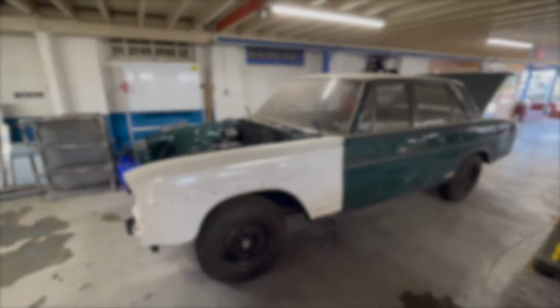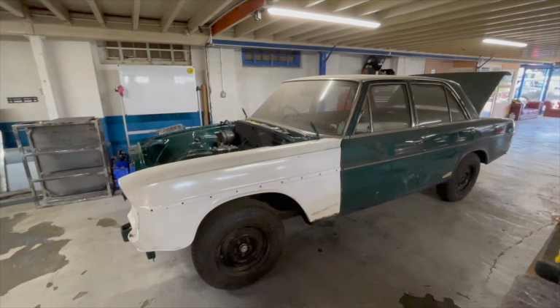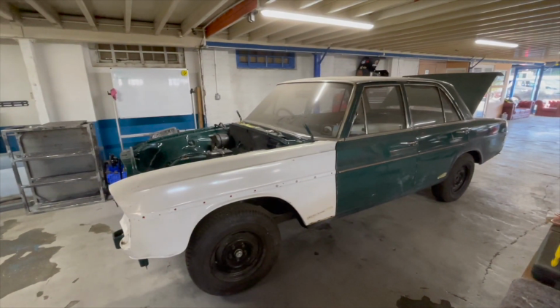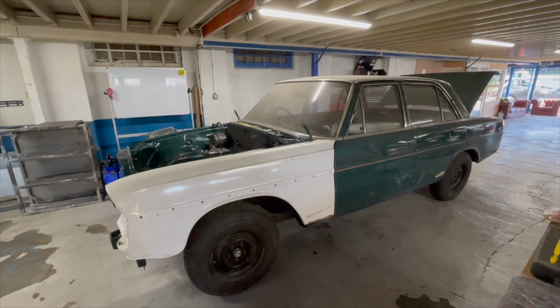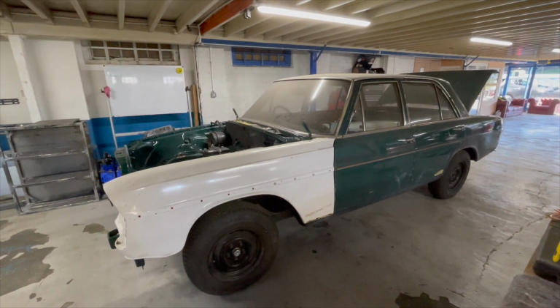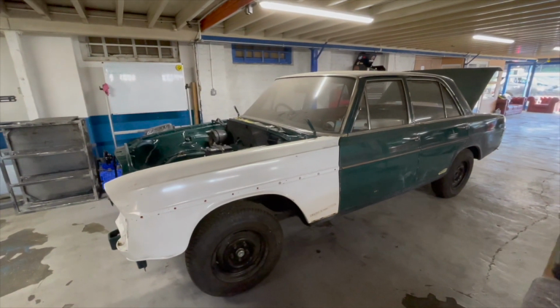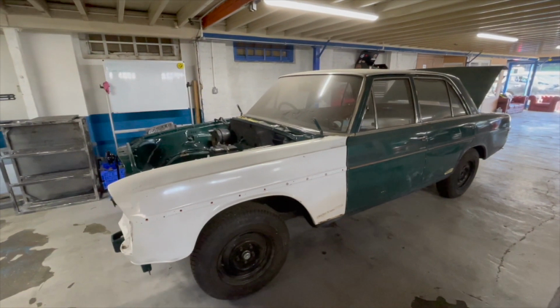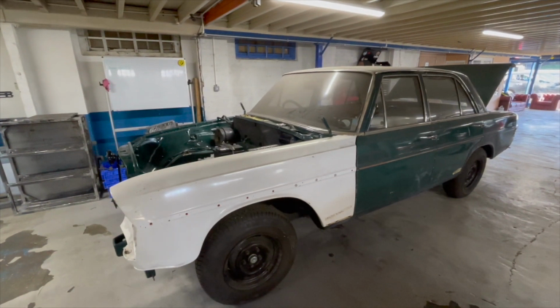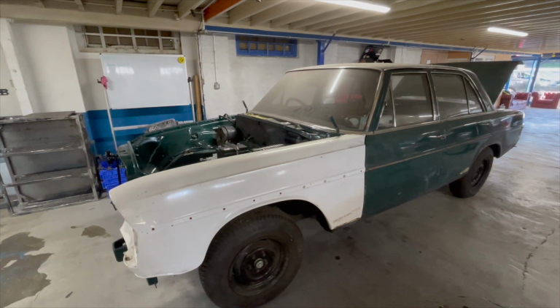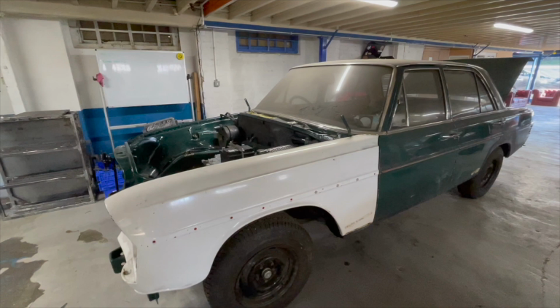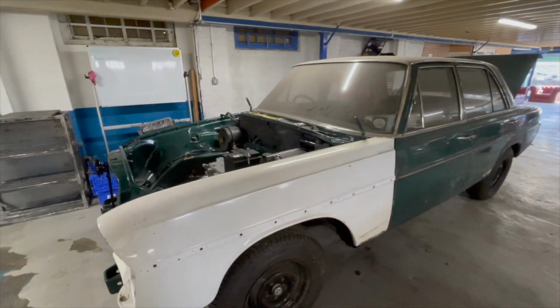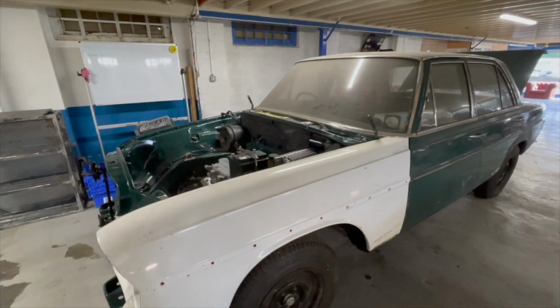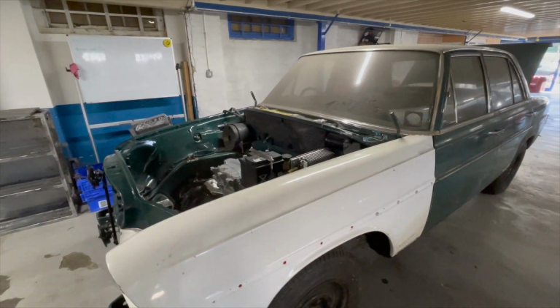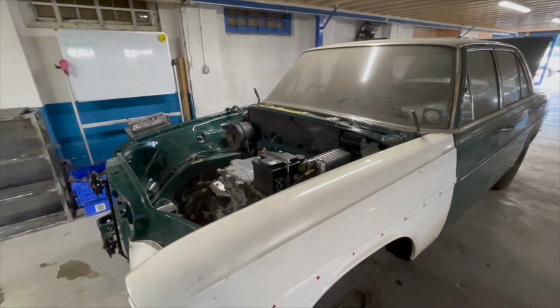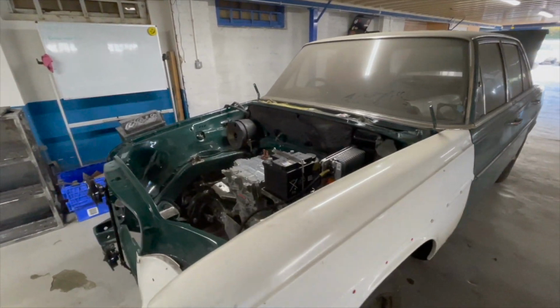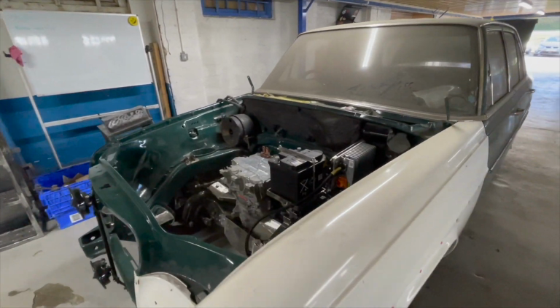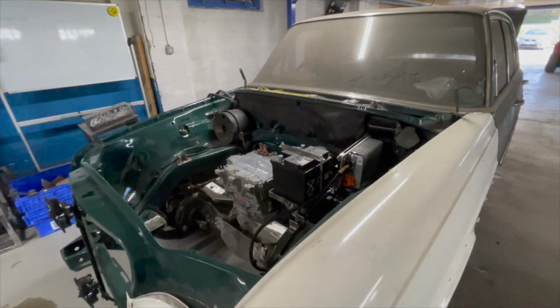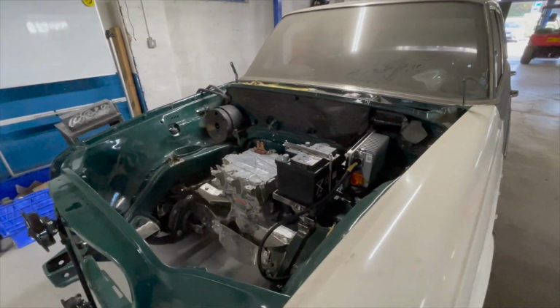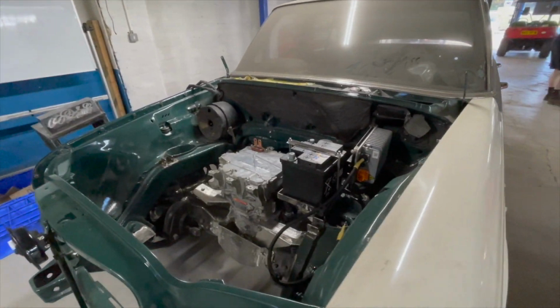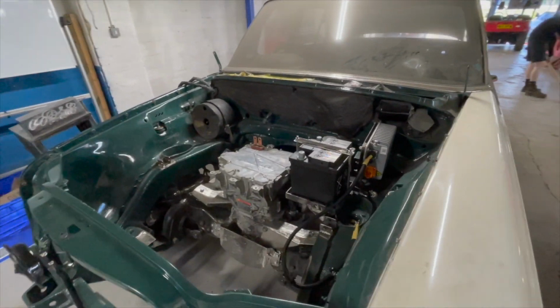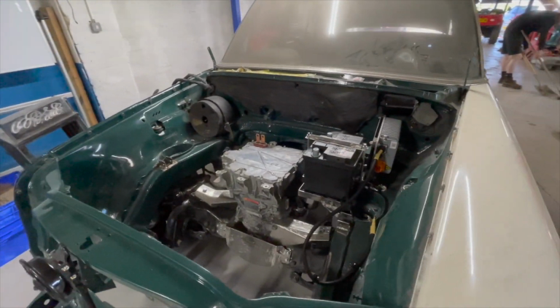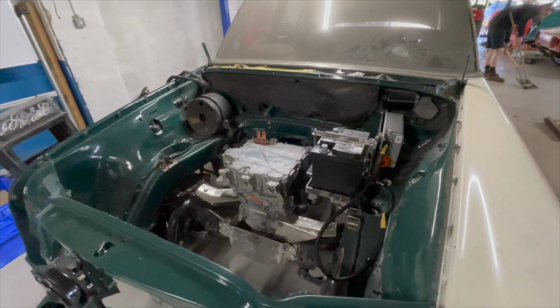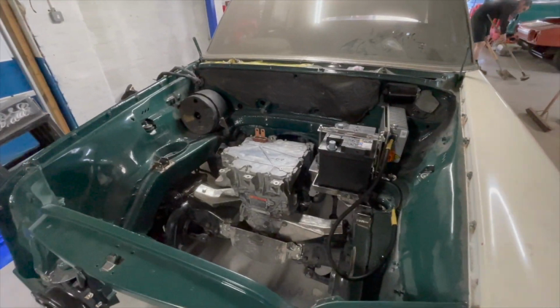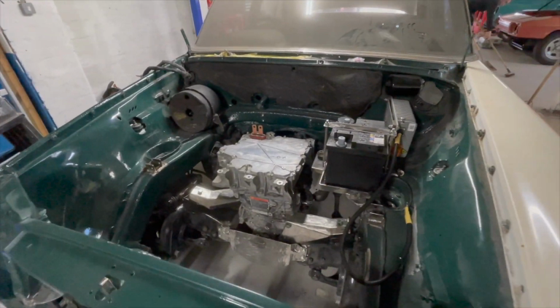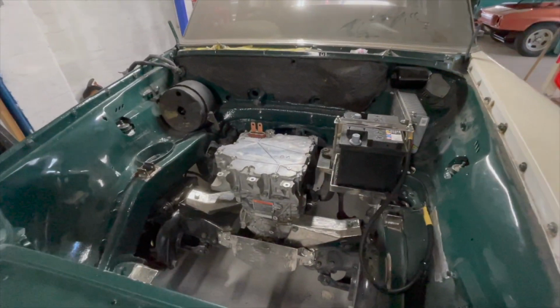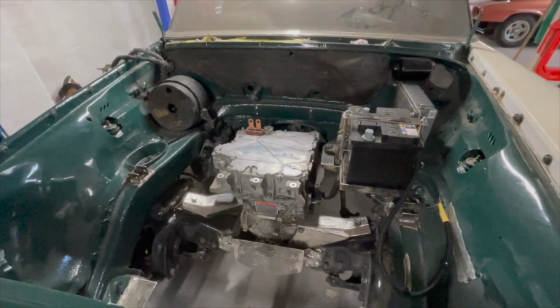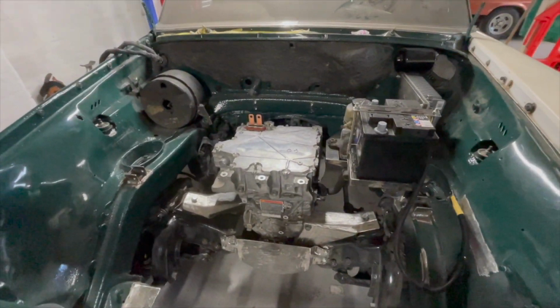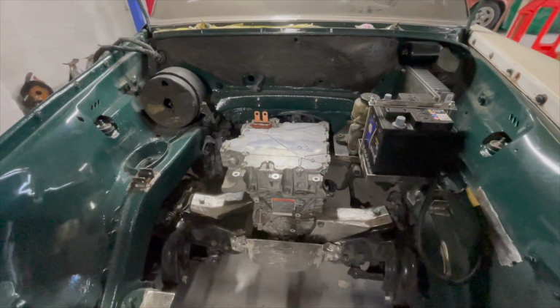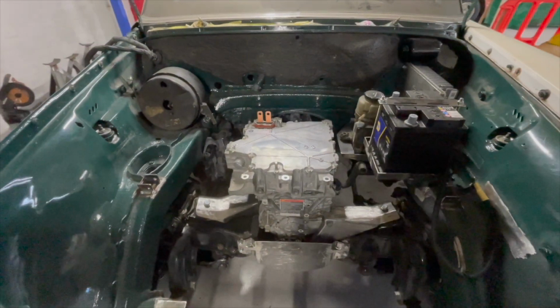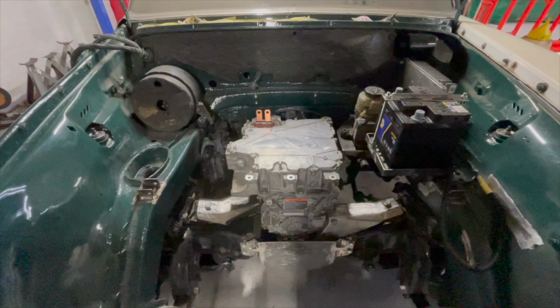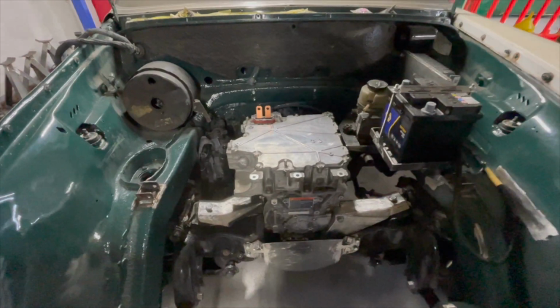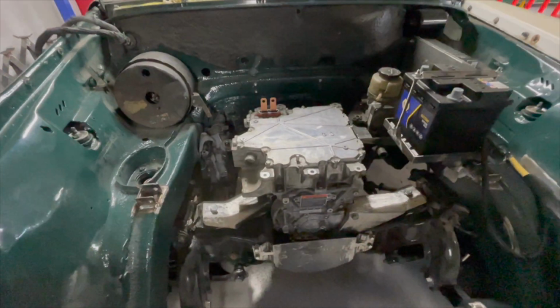One of the biggest things in the conversions that we do is the actual placement of all the components. You're basically putting stuff that isn't supposed to be in the vehicle in the vehicle.